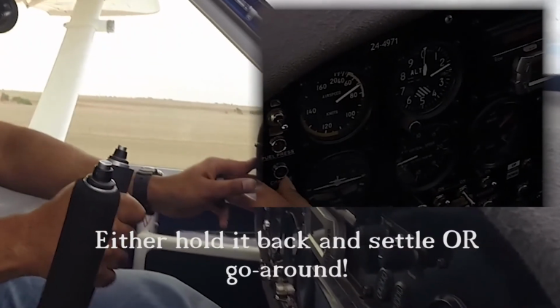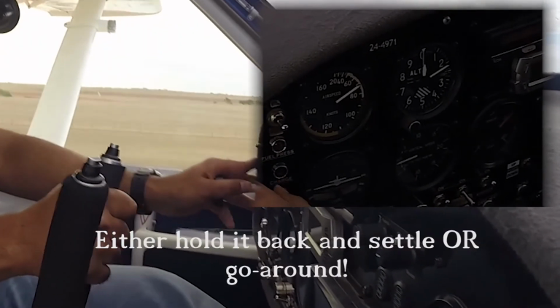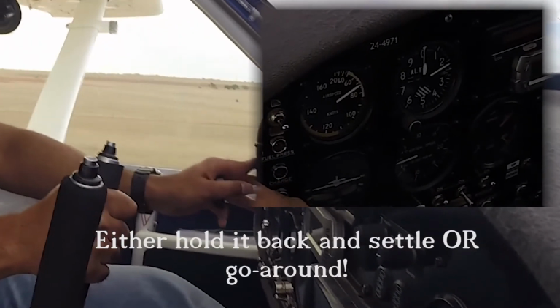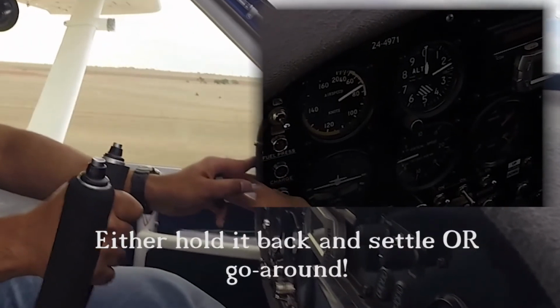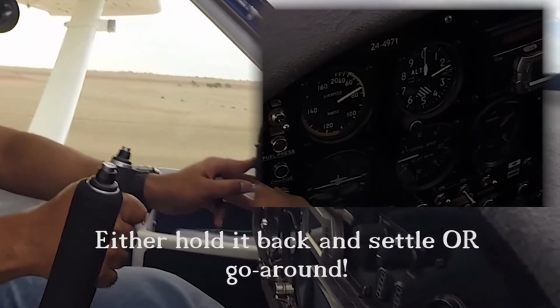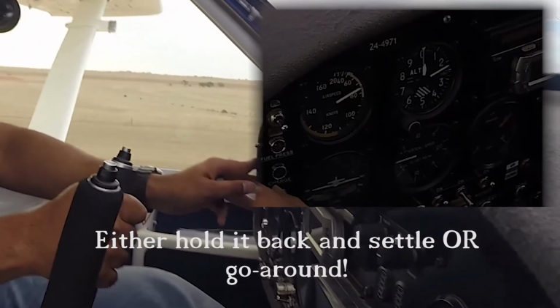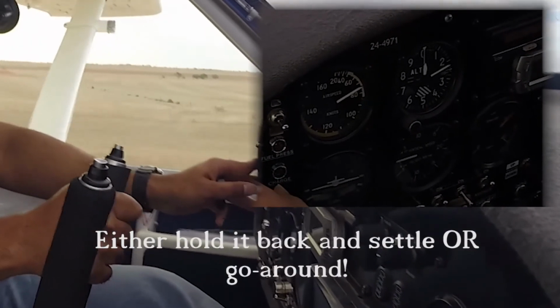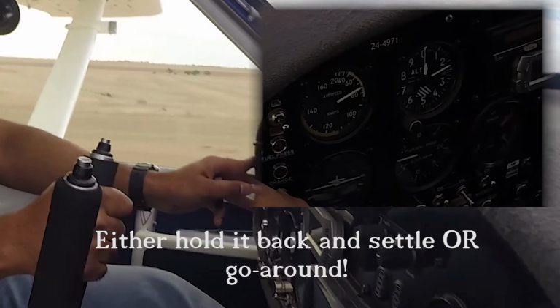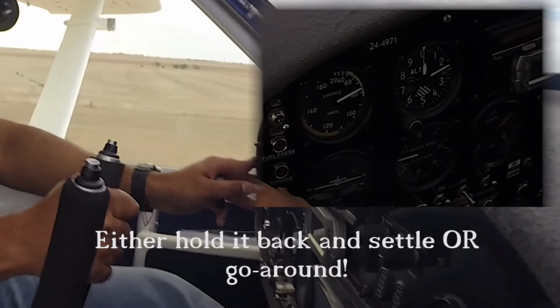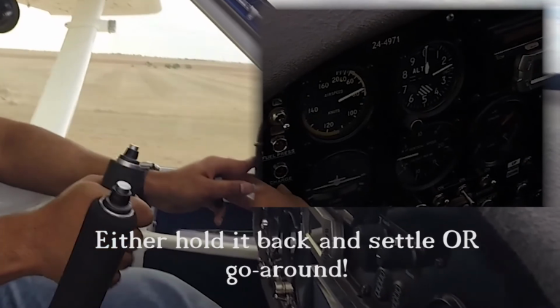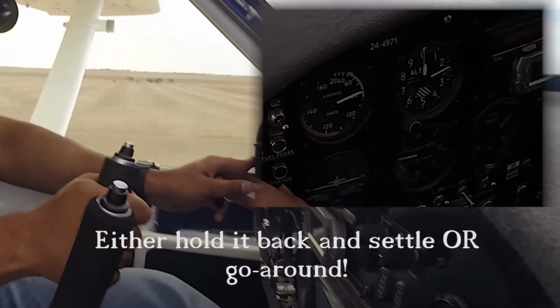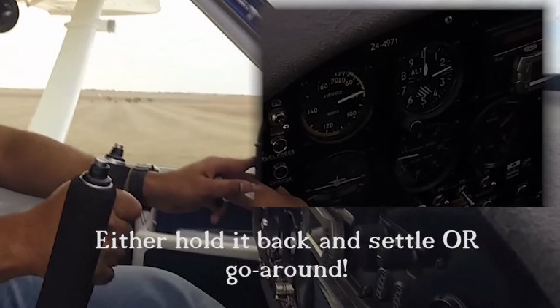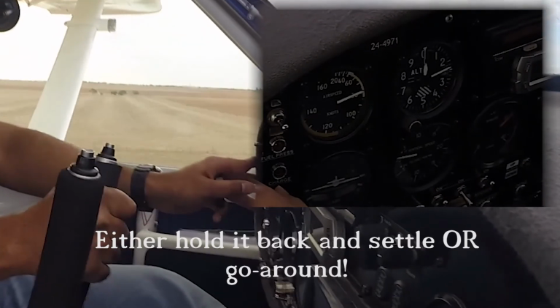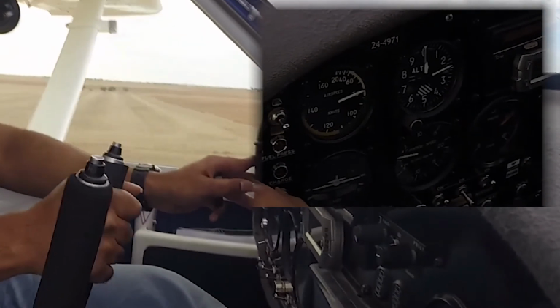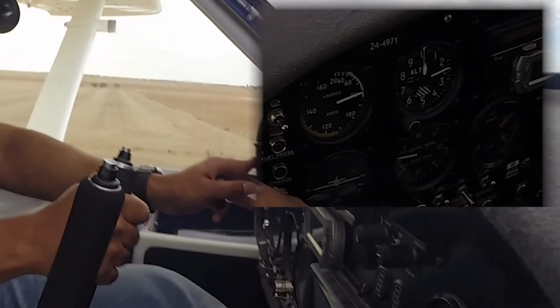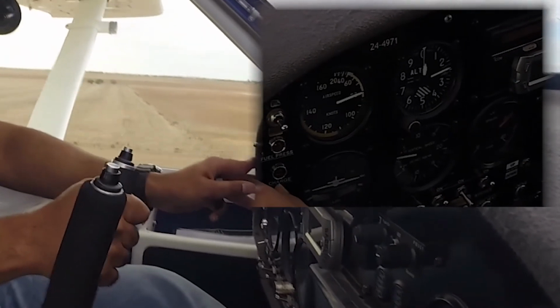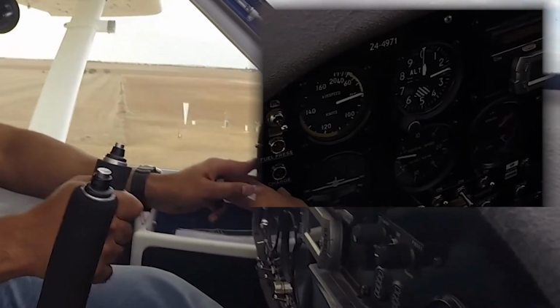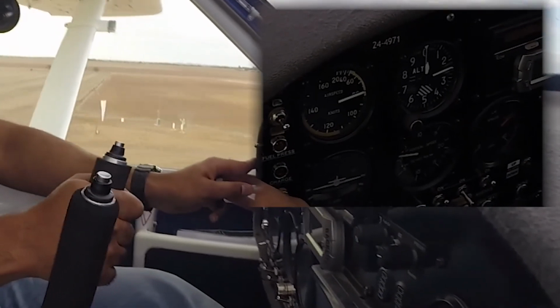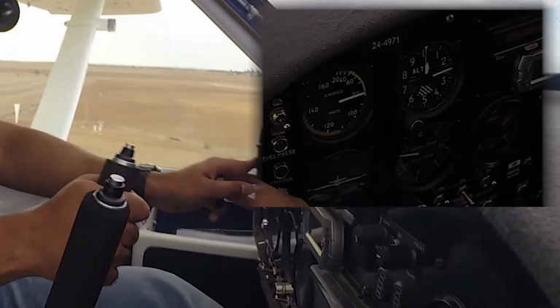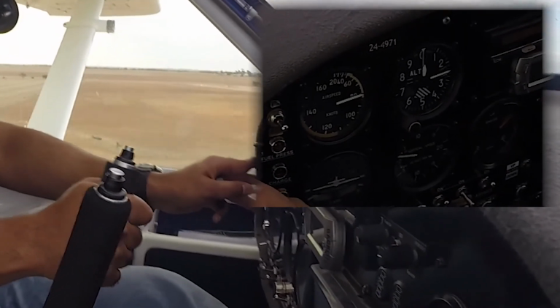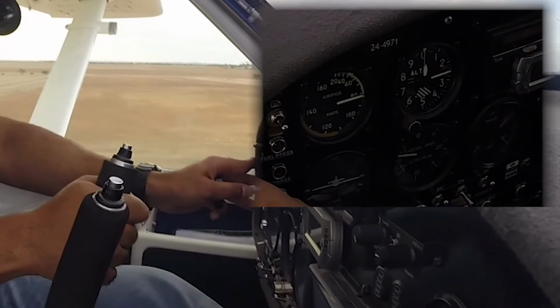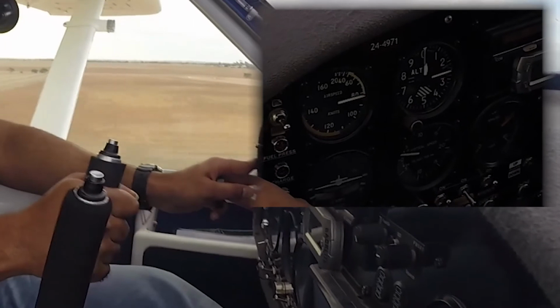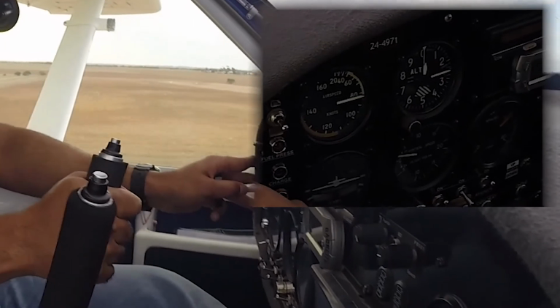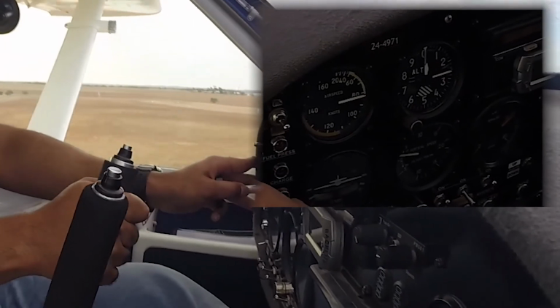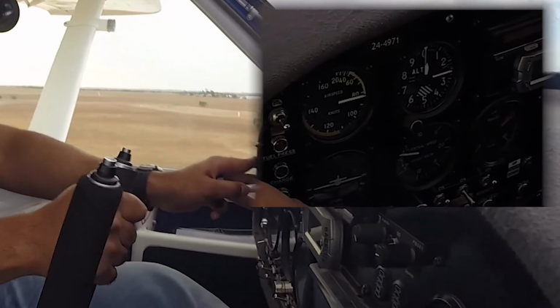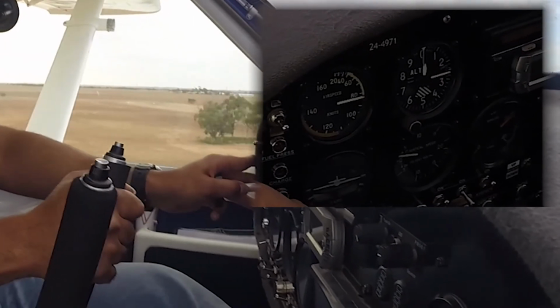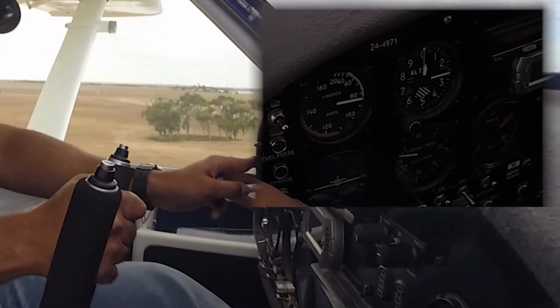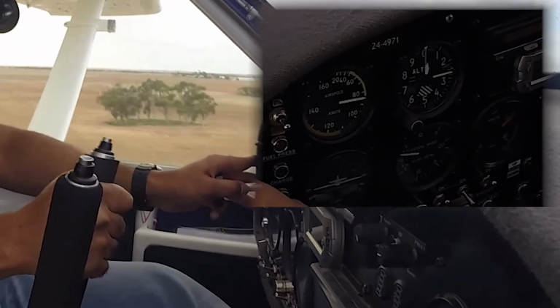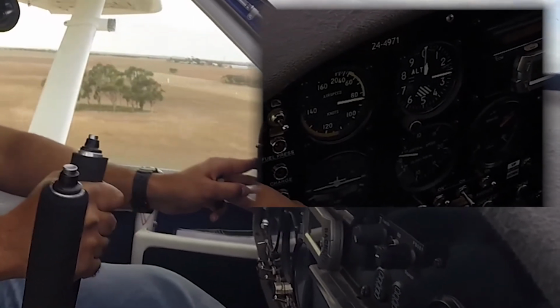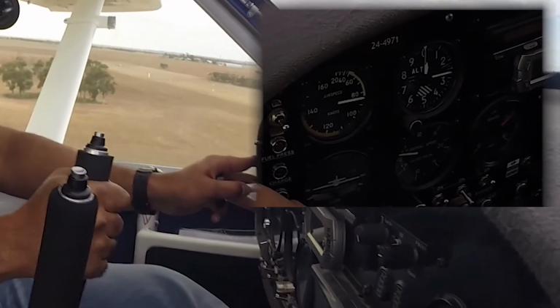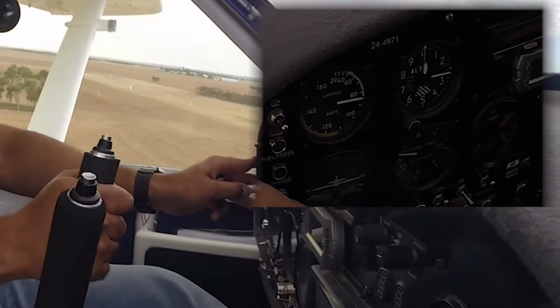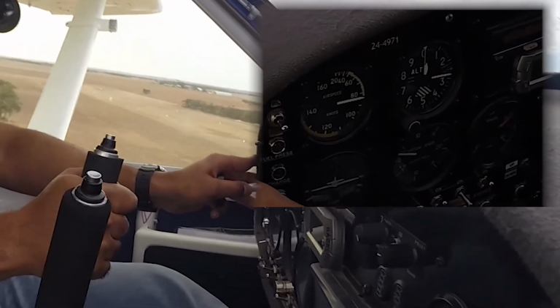At no time should the control be pushed forward, thereby lowering the nosewheel and causing a nosewheel landing. The only solution for any pilot in this scenario is to go around and try it again.